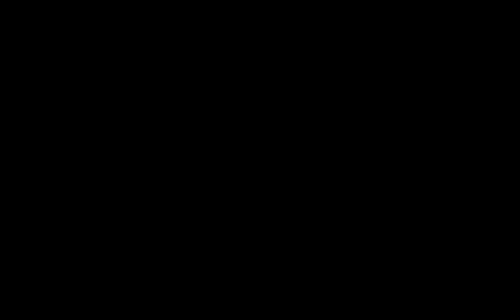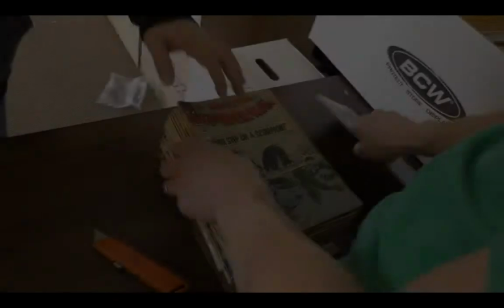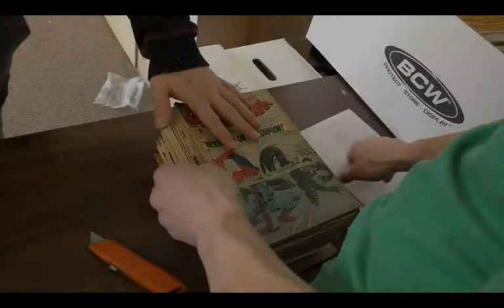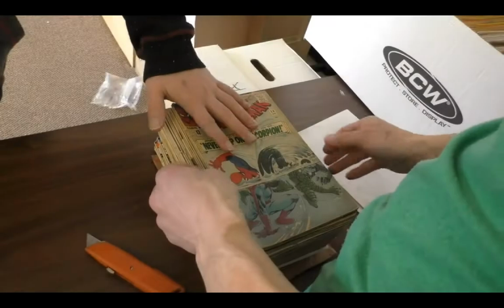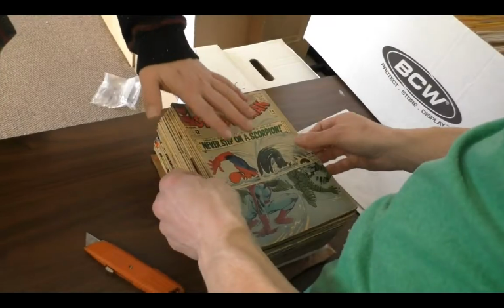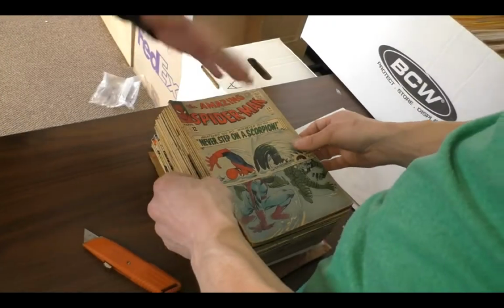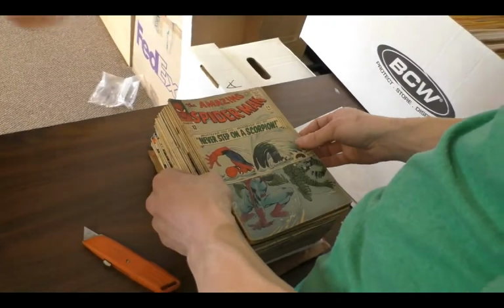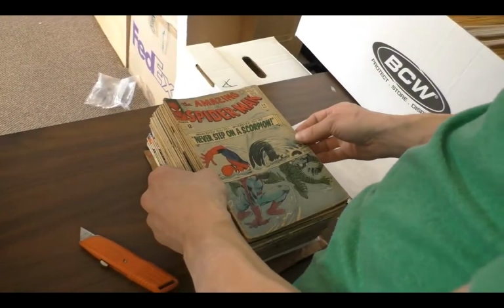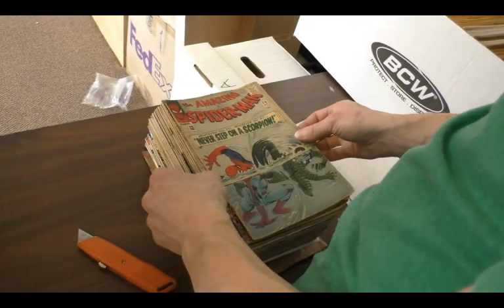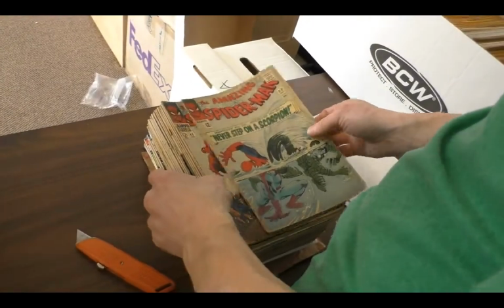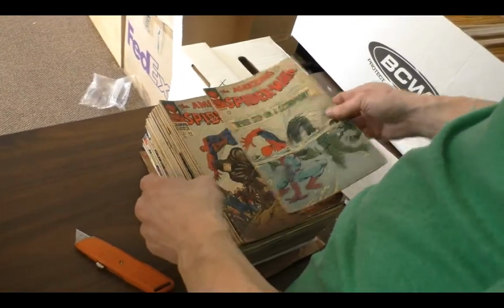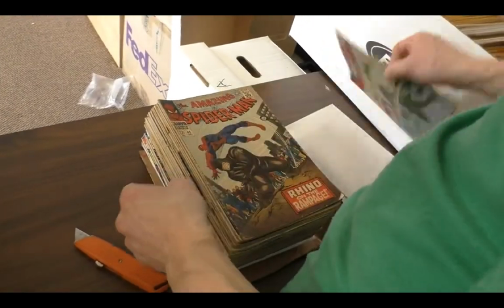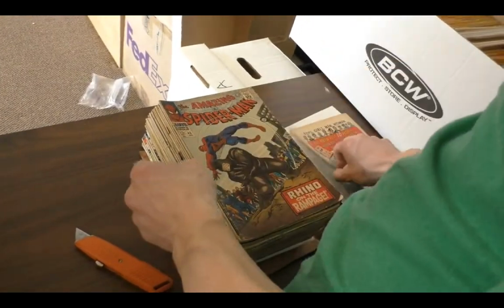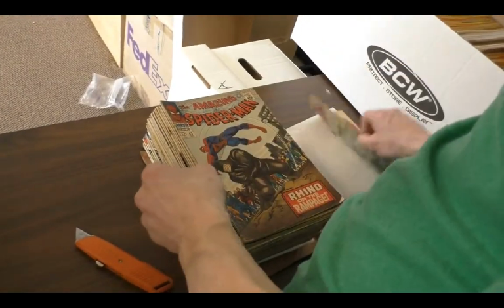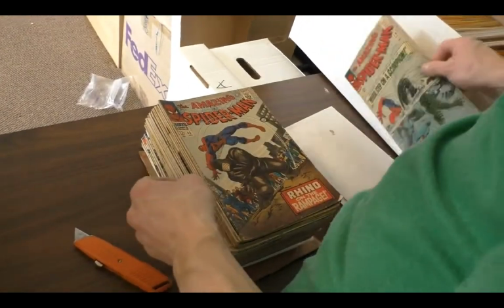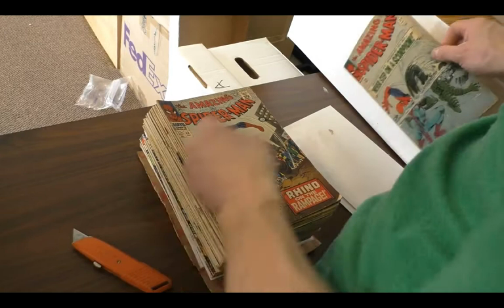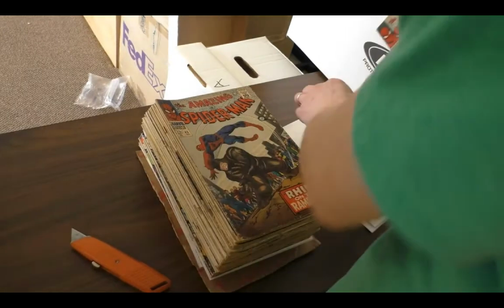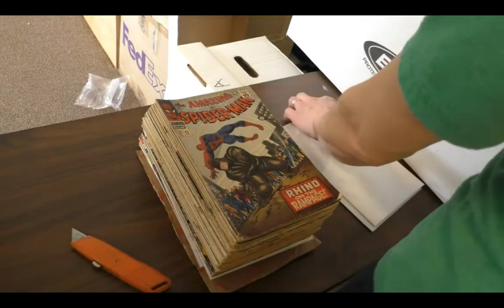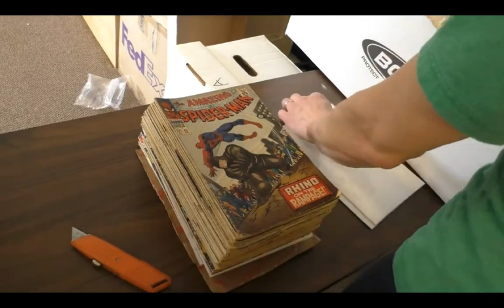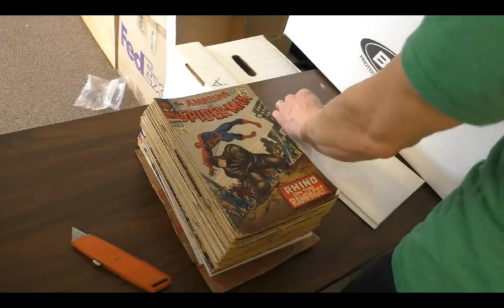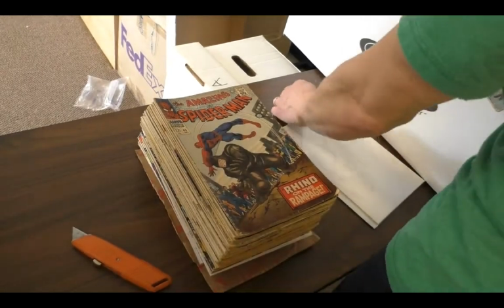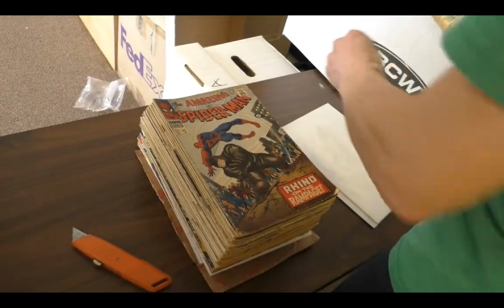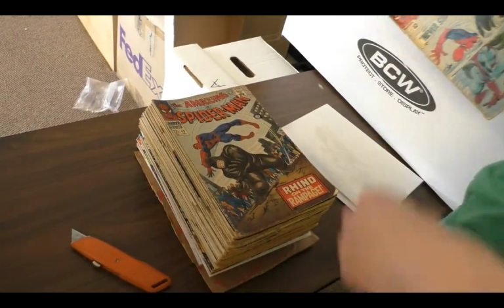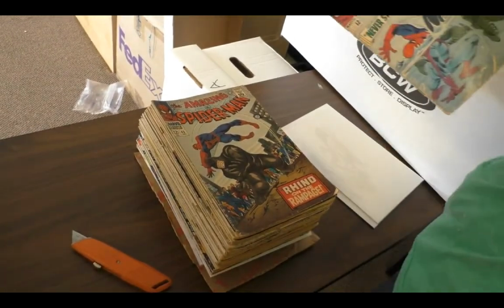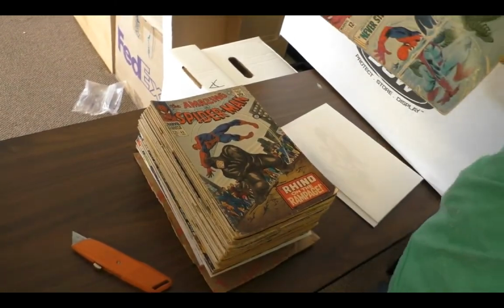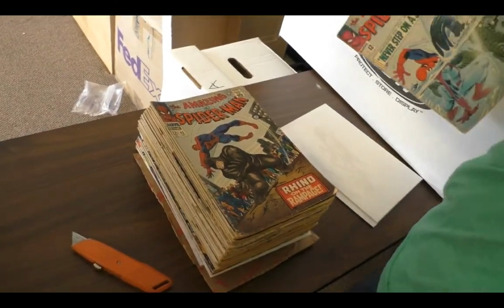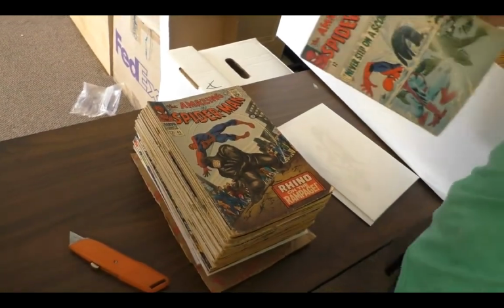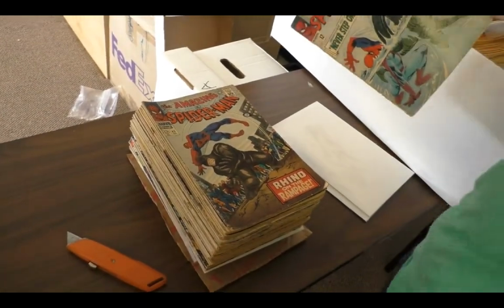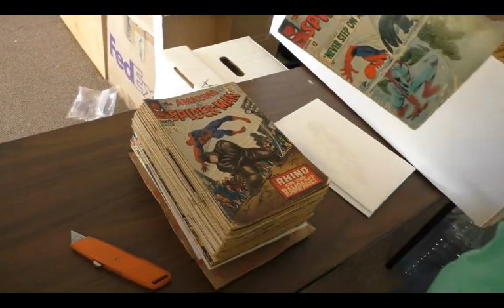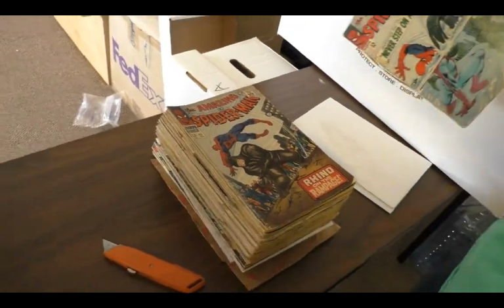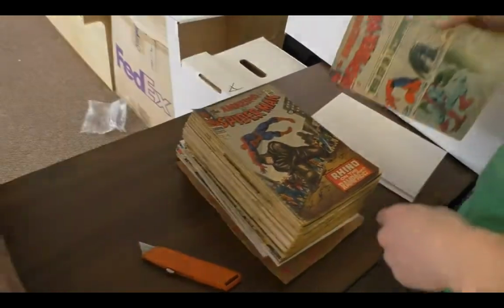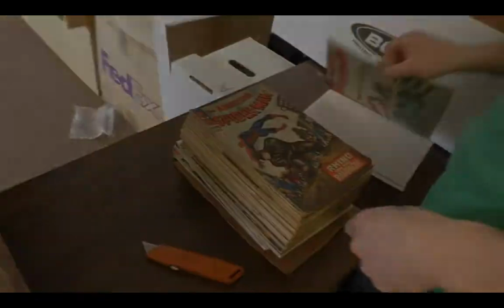I absolutely love that cover. That's a cool cover — the way that they did the water effects on that. It was a cool cover... now it's half a cover. We're losing pieces here.